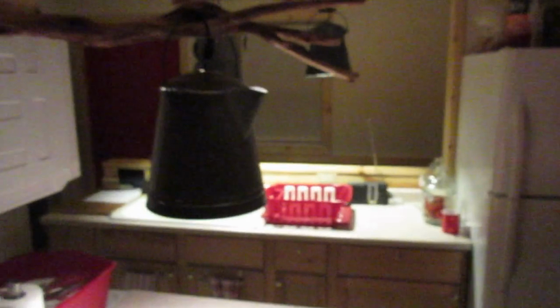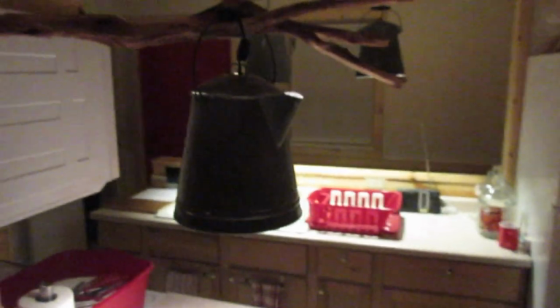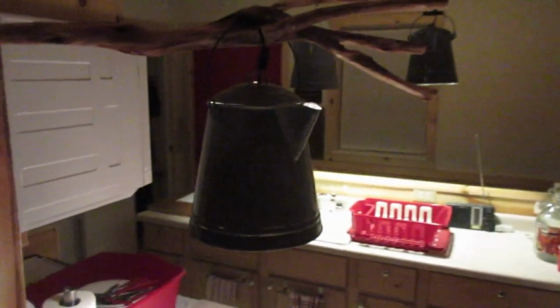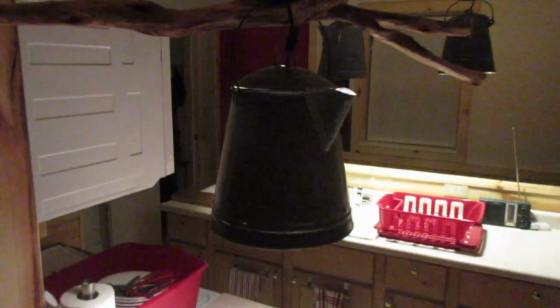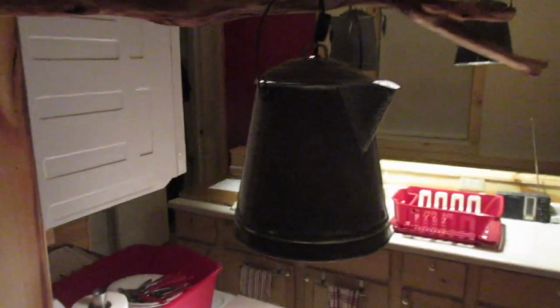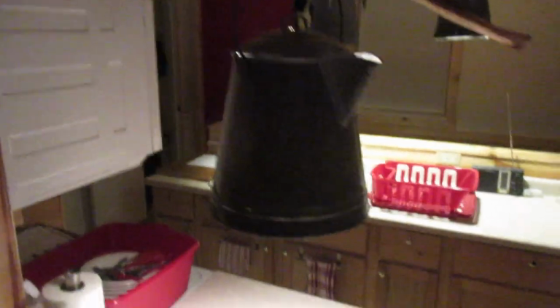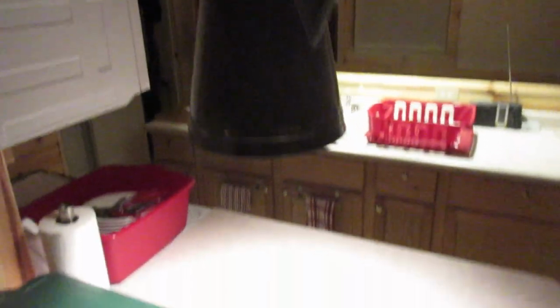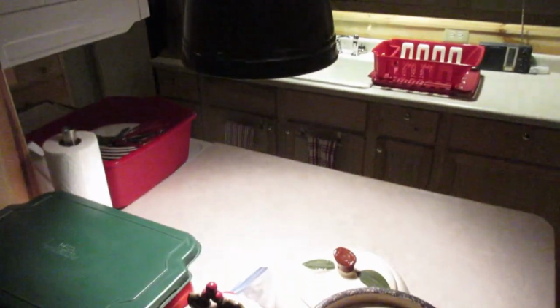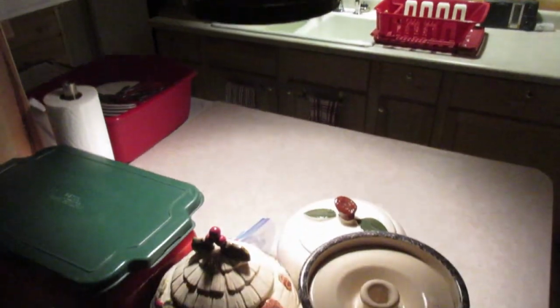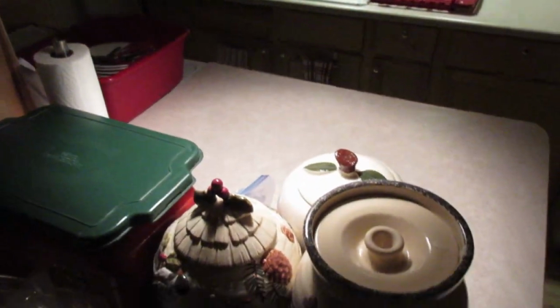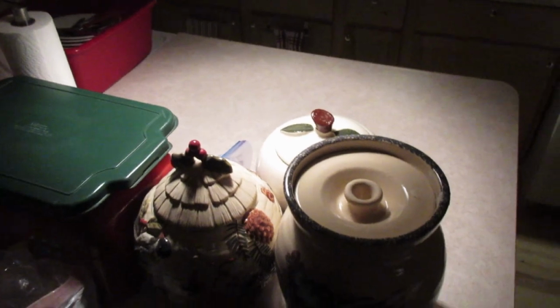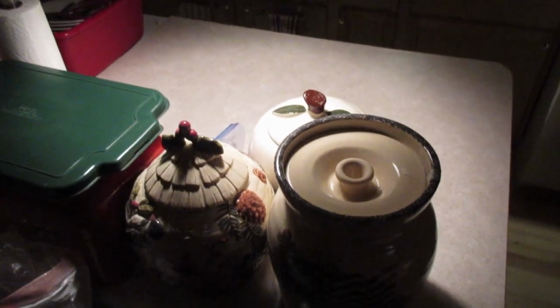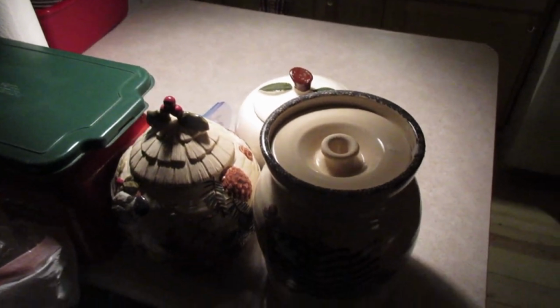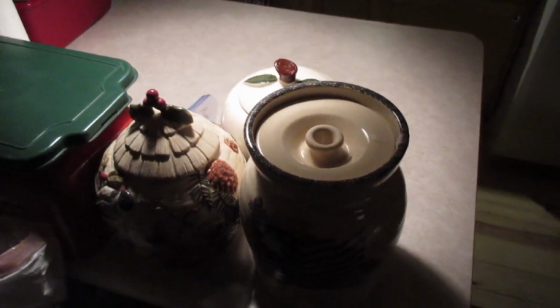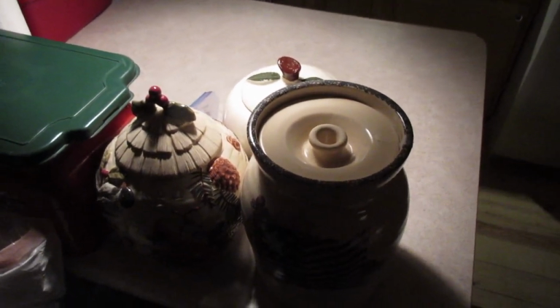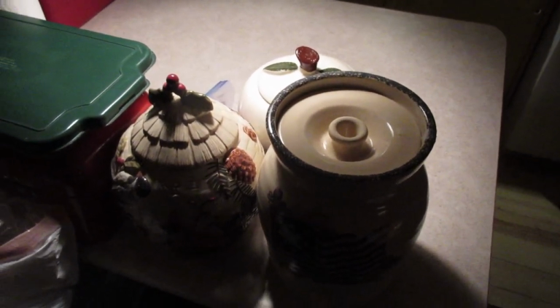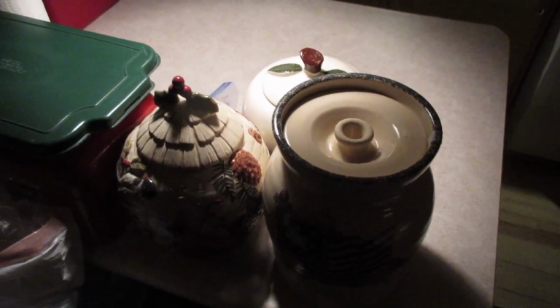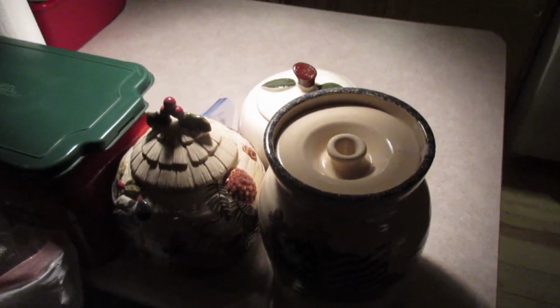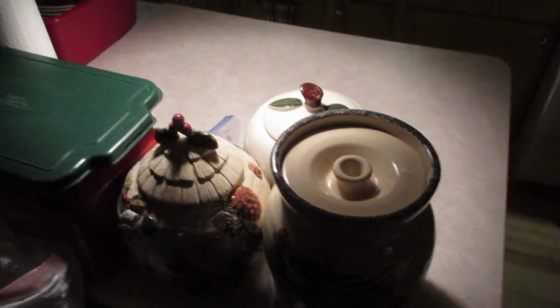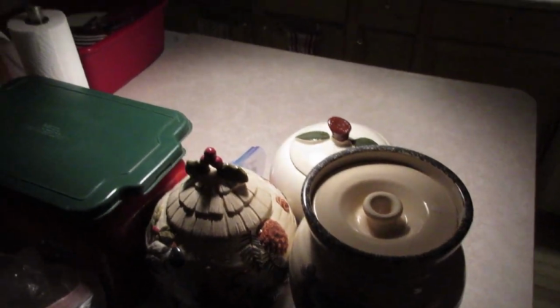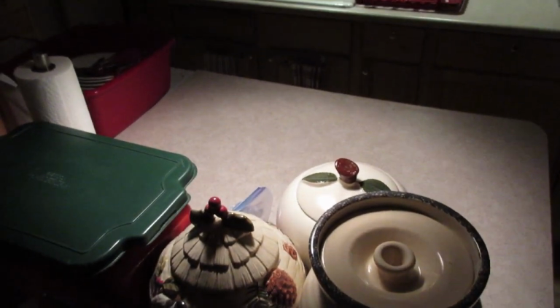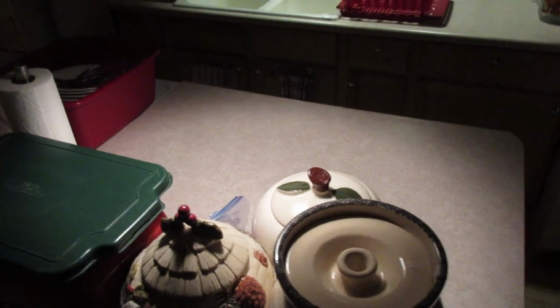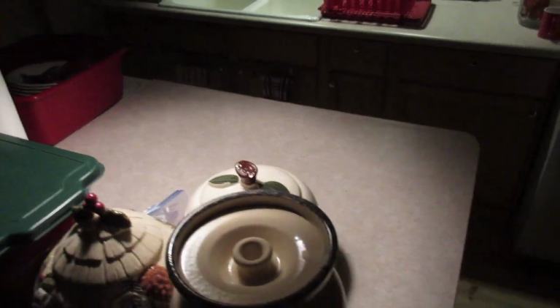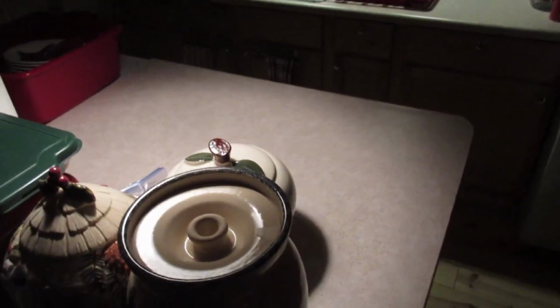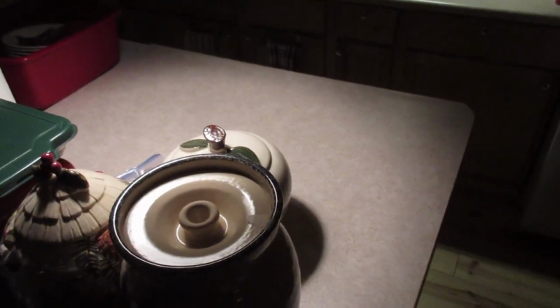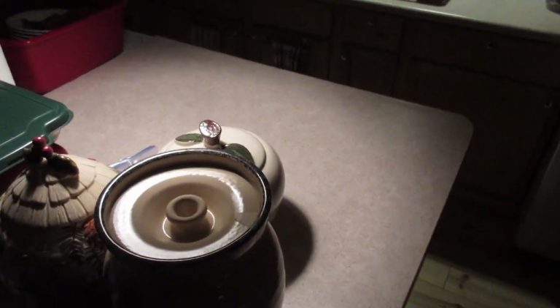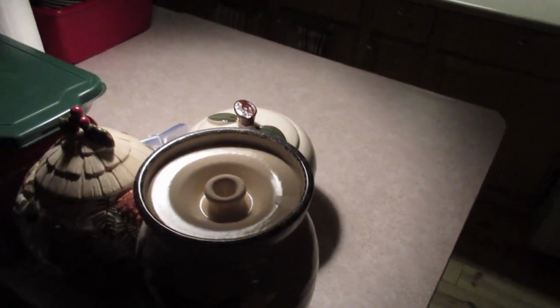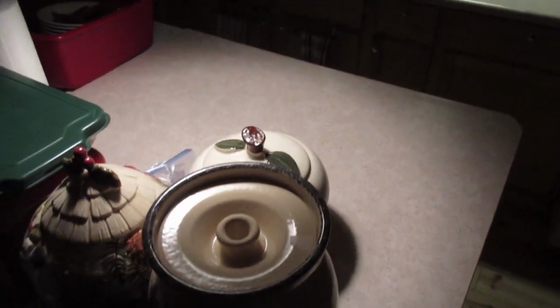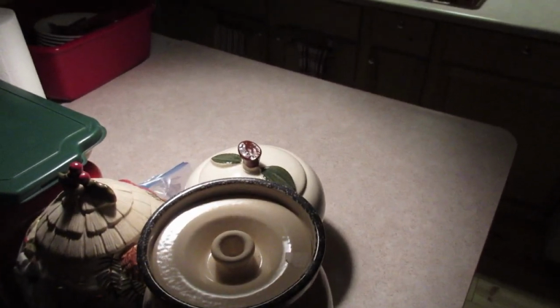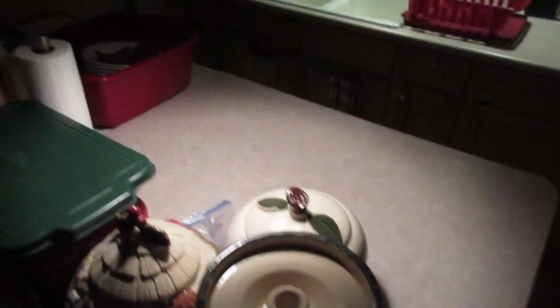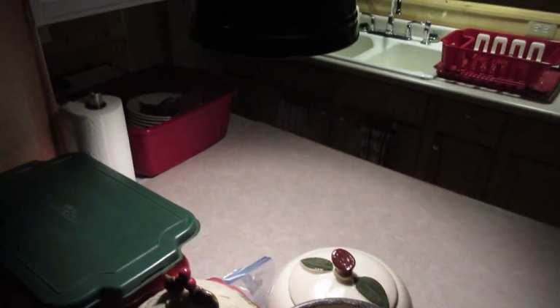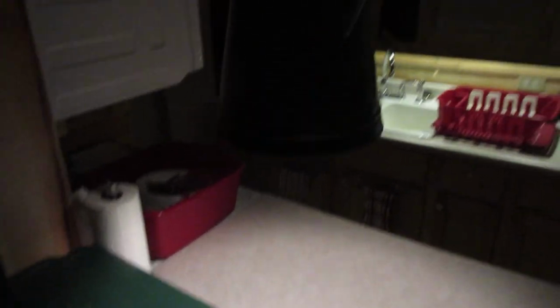This one over here is kind of the same deal, but it's a rectangular tabletop and the round light illuminates it really well.